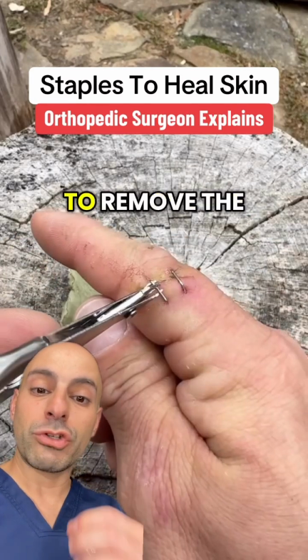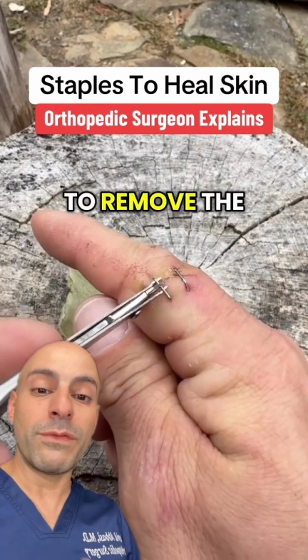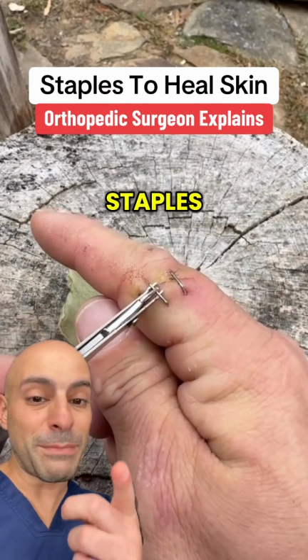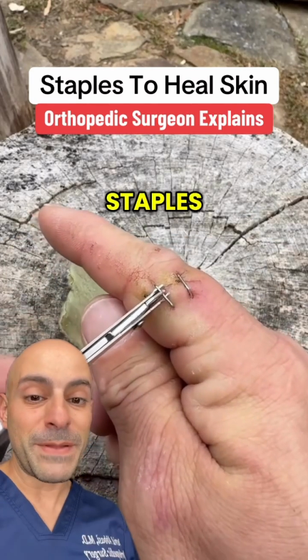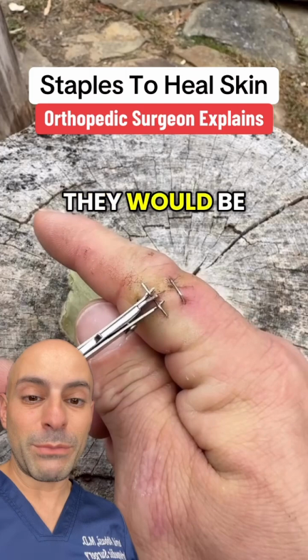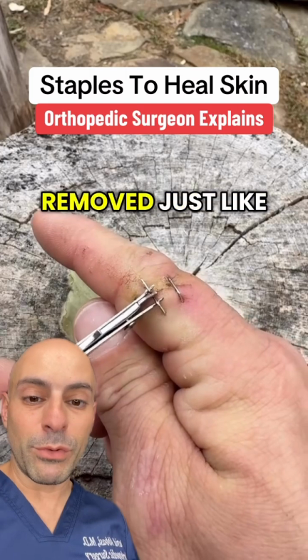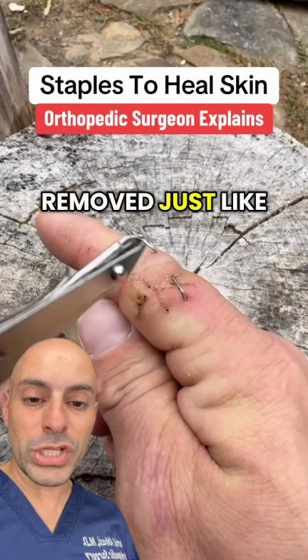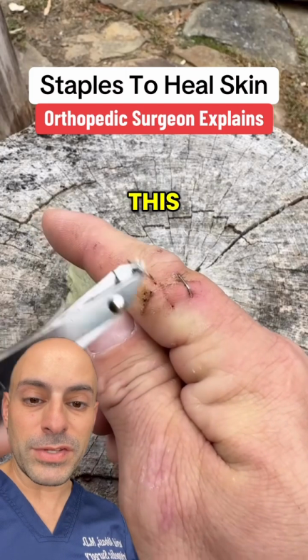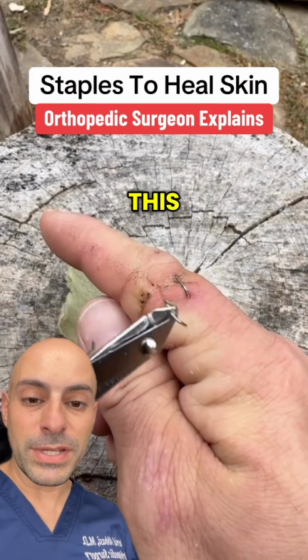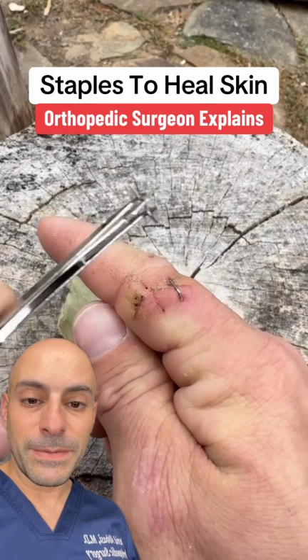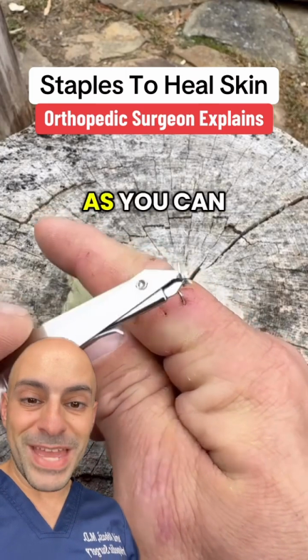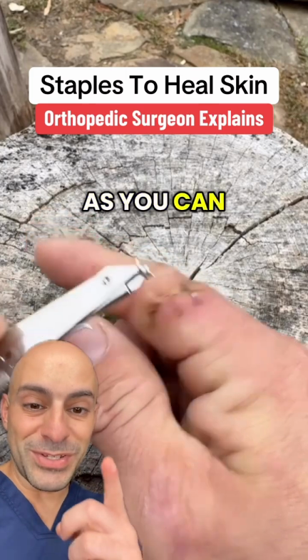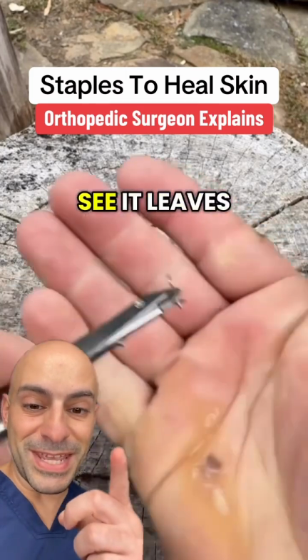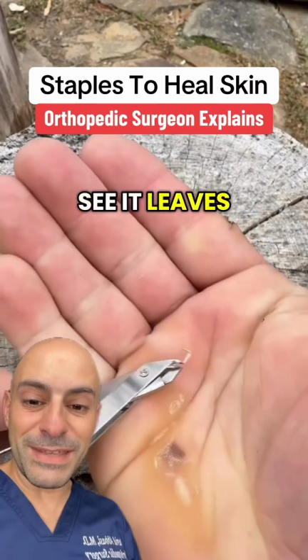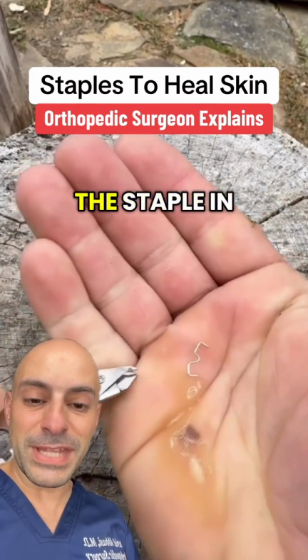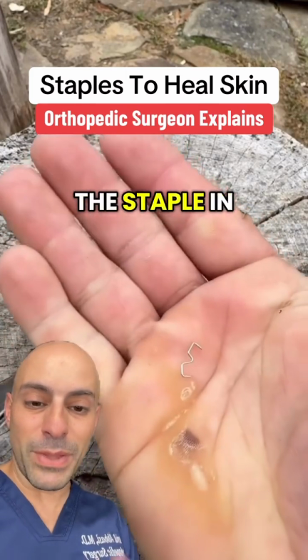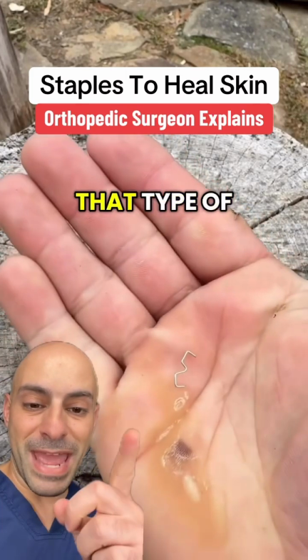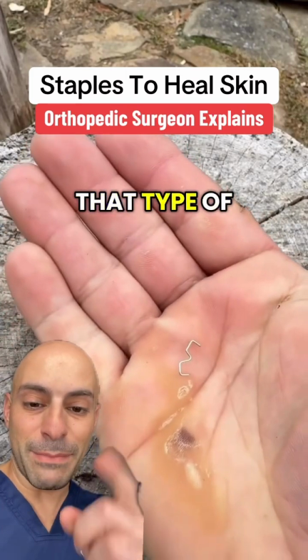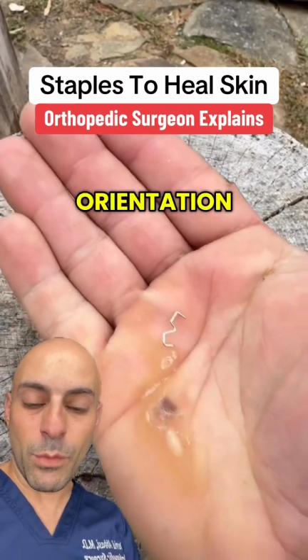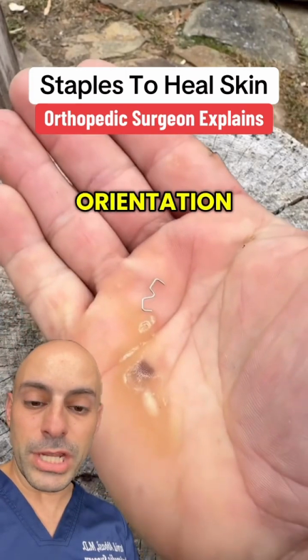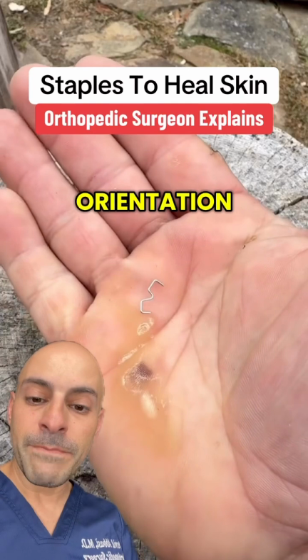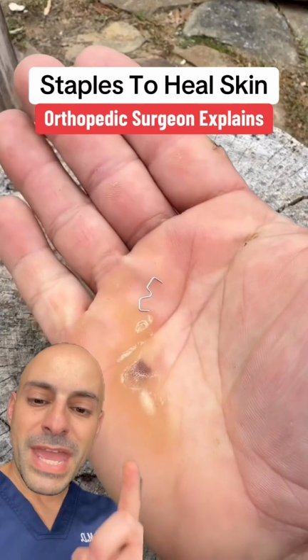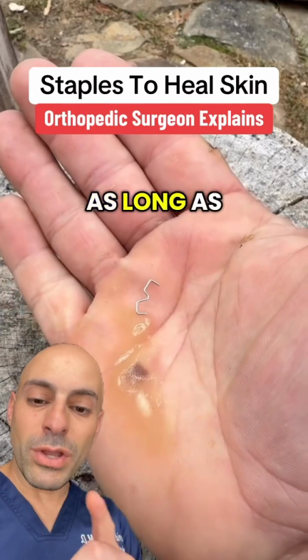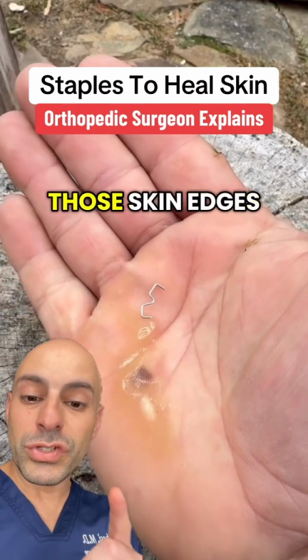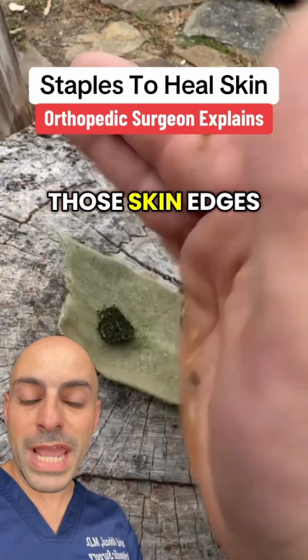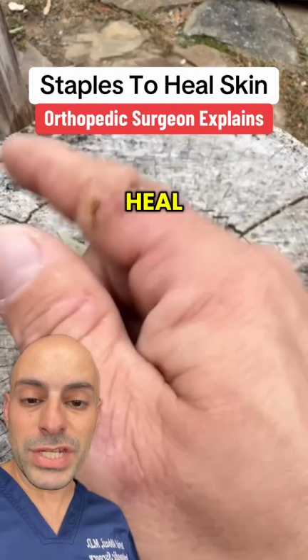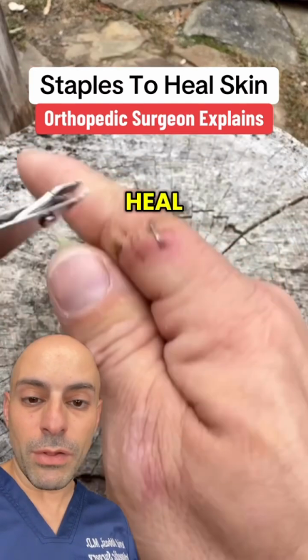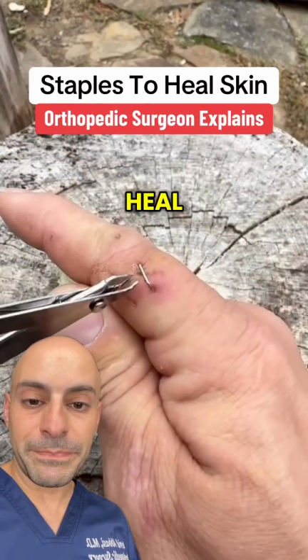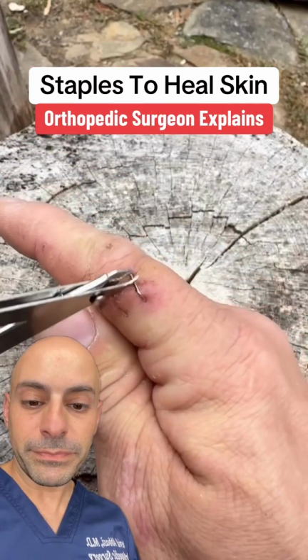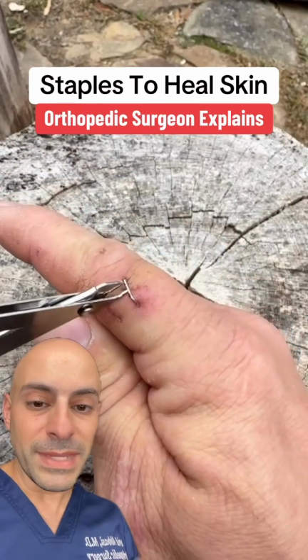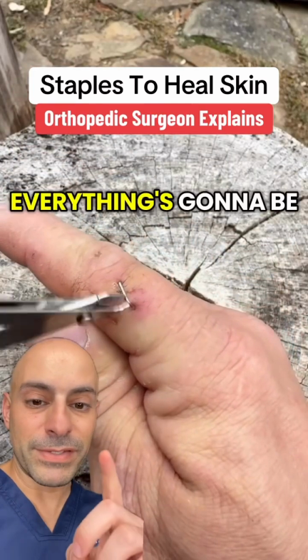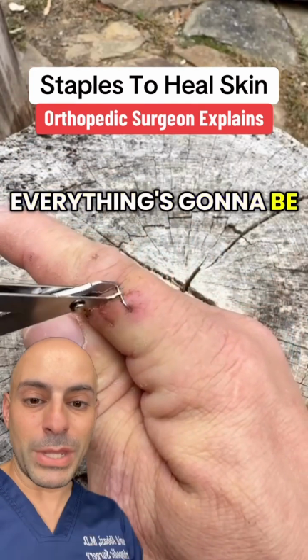To remove the staples, they would be removed just like this. As you can see, it leaves the staple in that type of orientation. As long as those skin edges heal, everything's going to be okay.